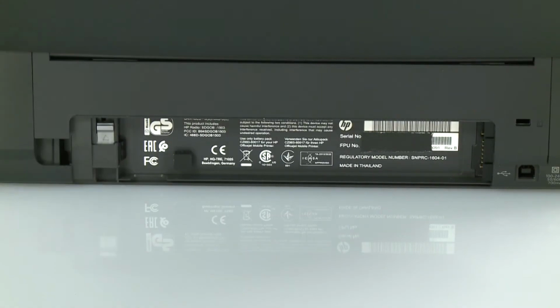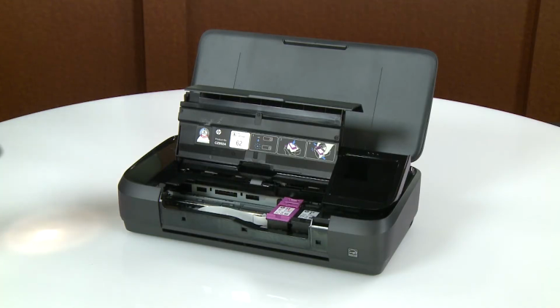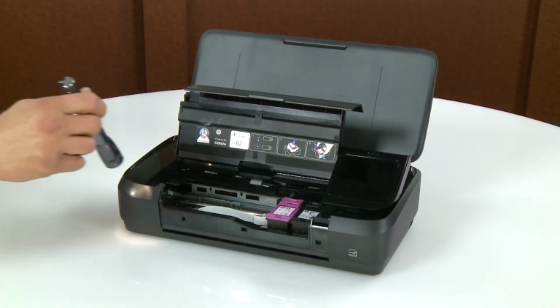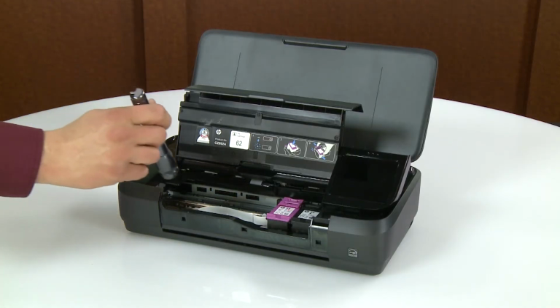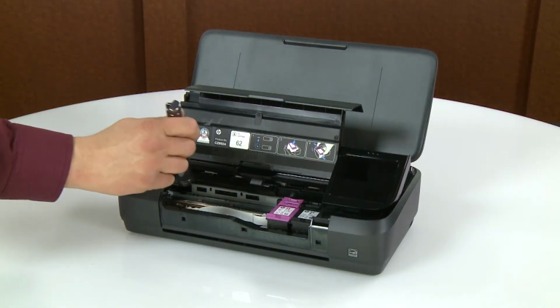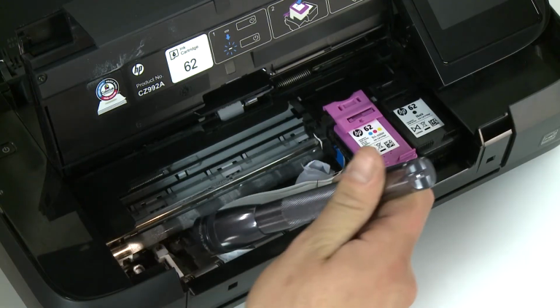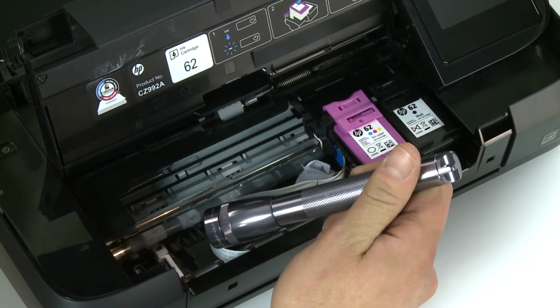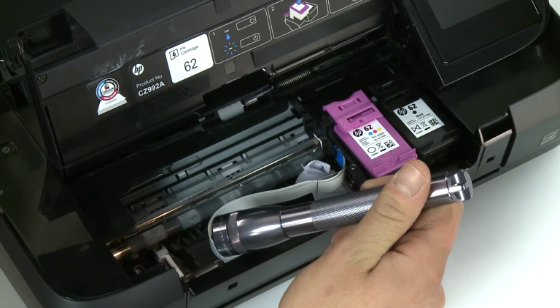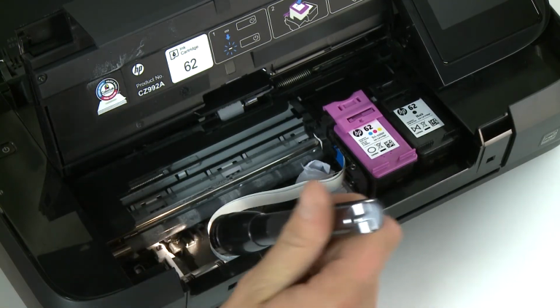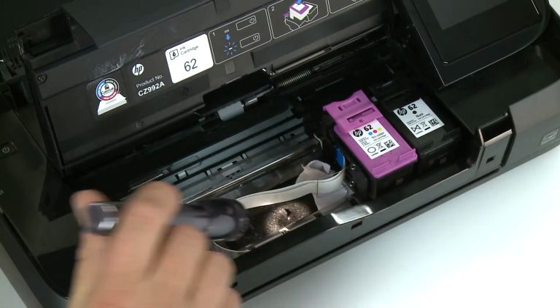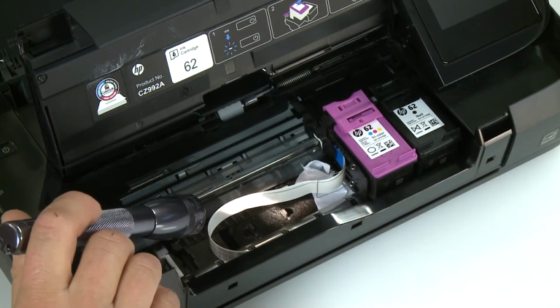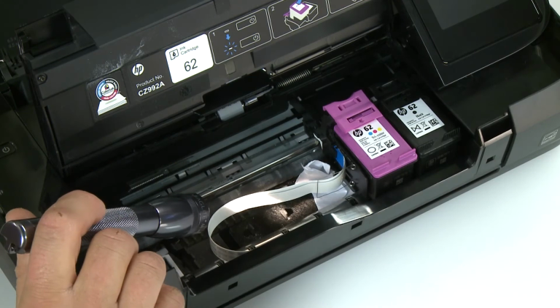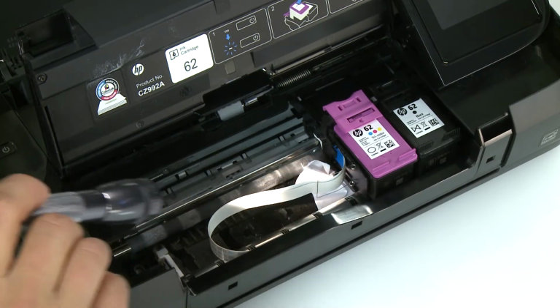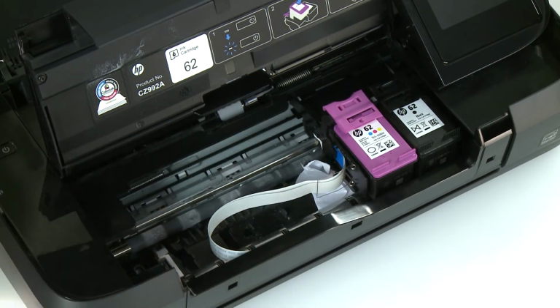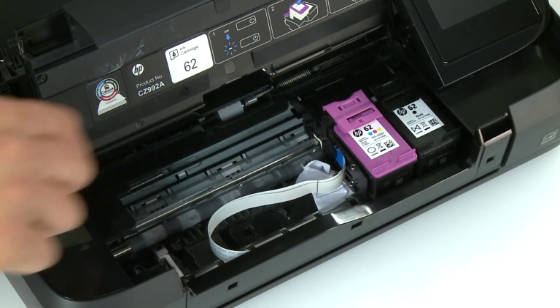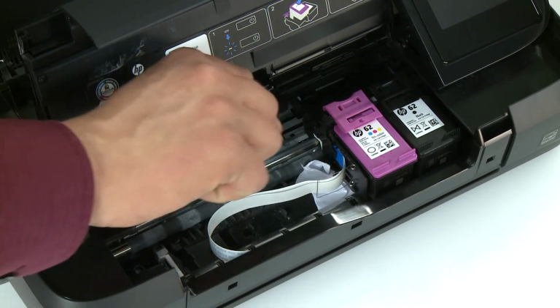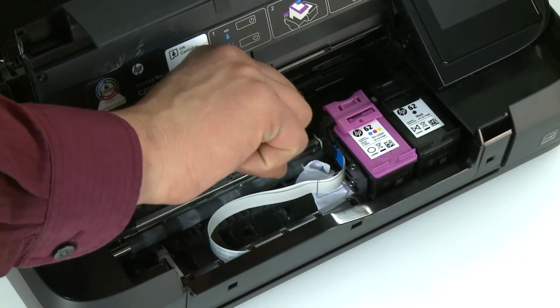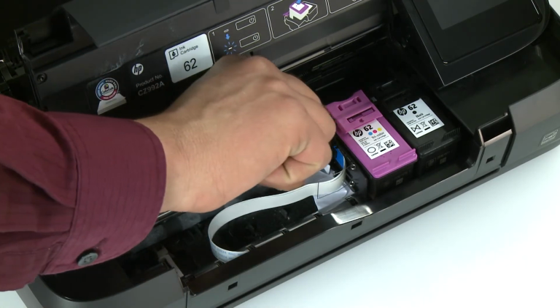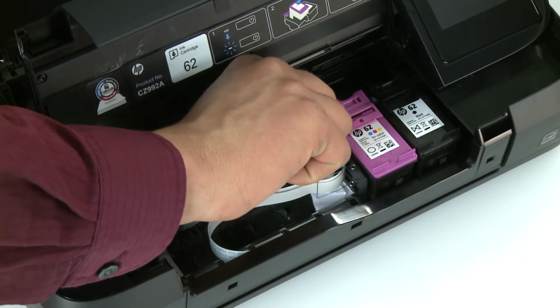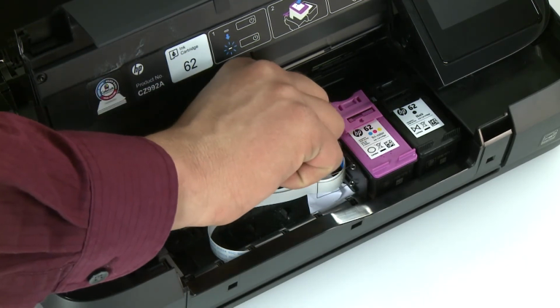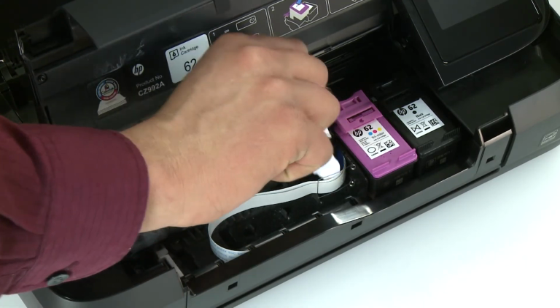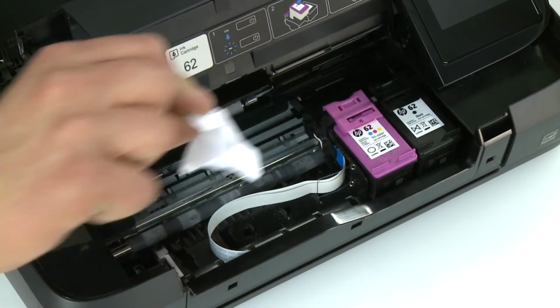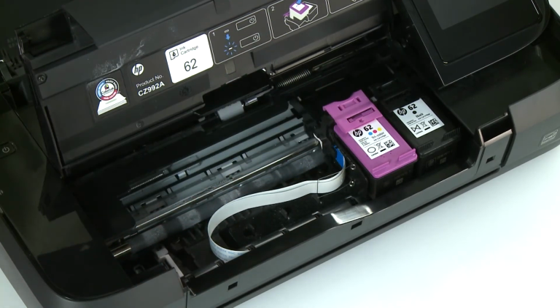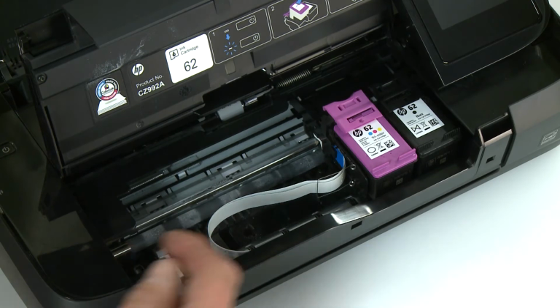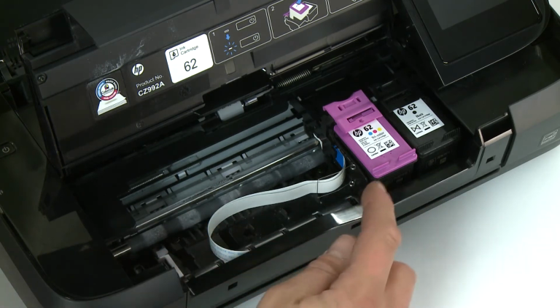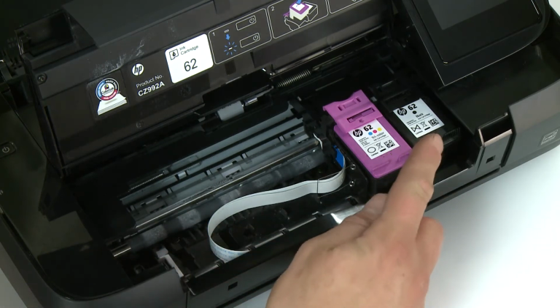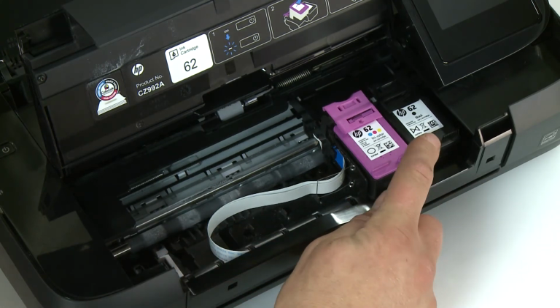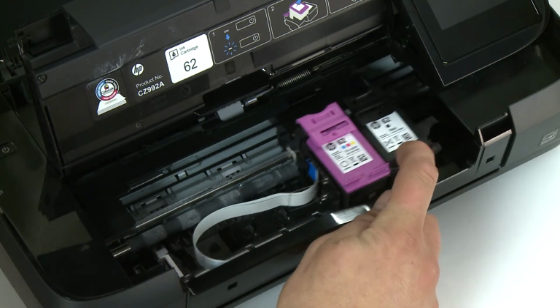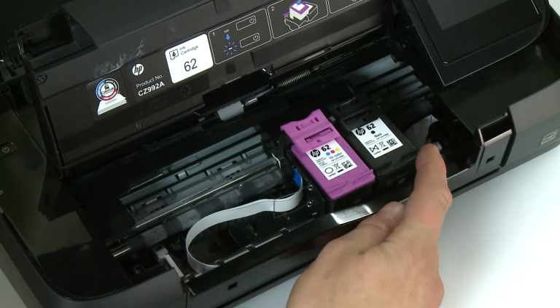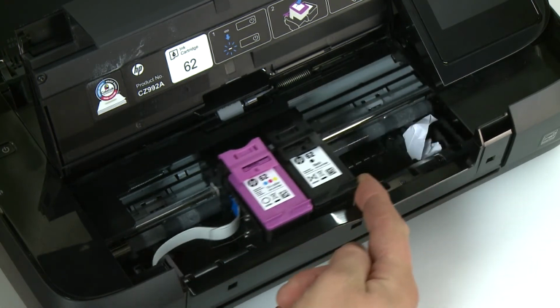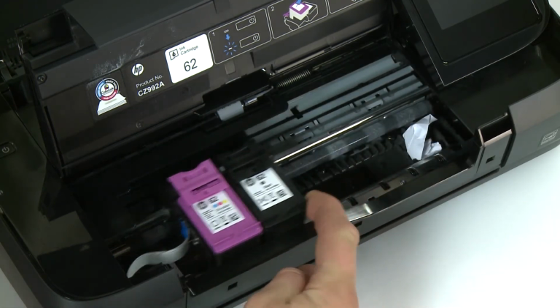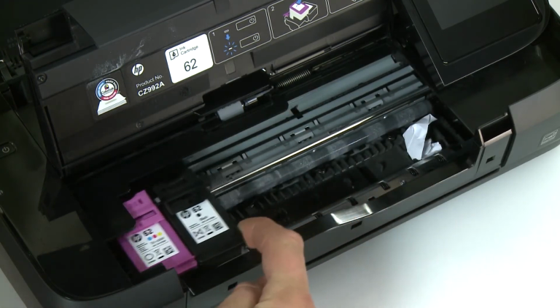From the front, shine a flashlight in the ink cartridge access area and remove any jammed paper or bits of paper found. Push the carriage to one side and then to the other side, removing any paper found.